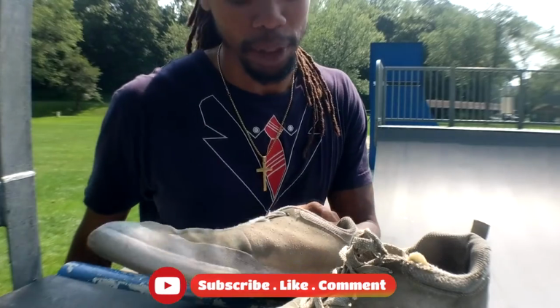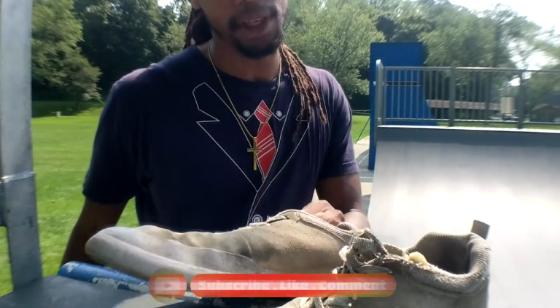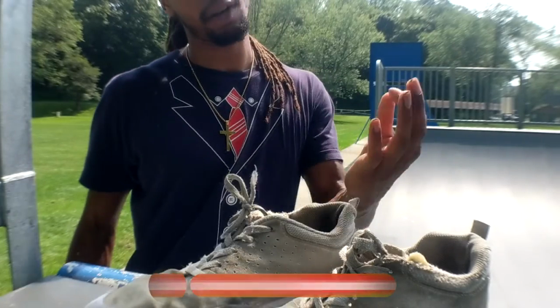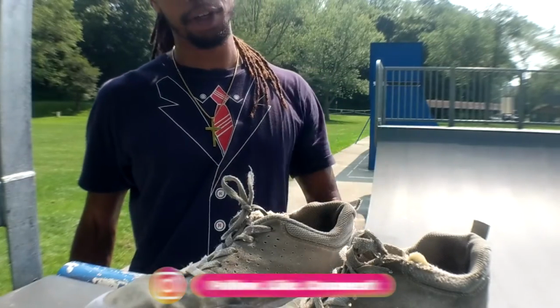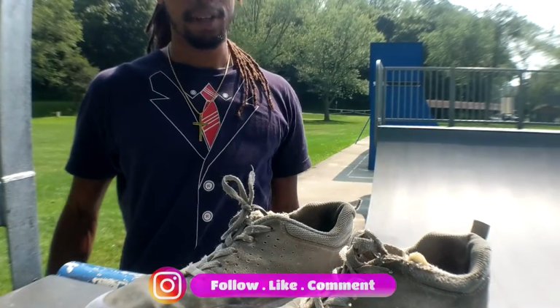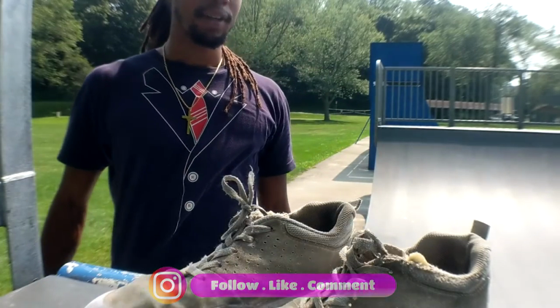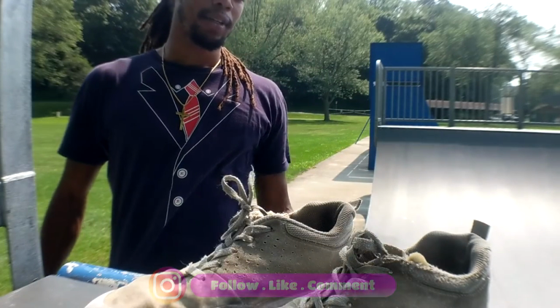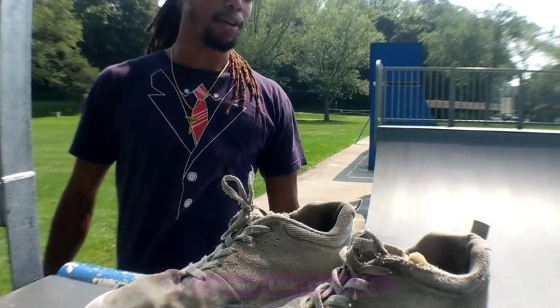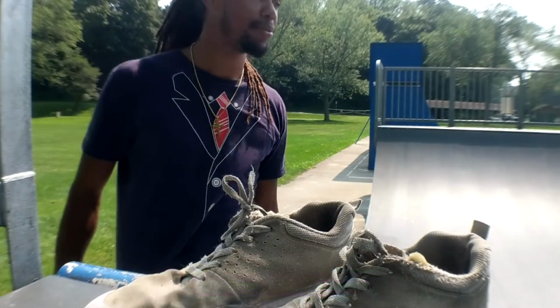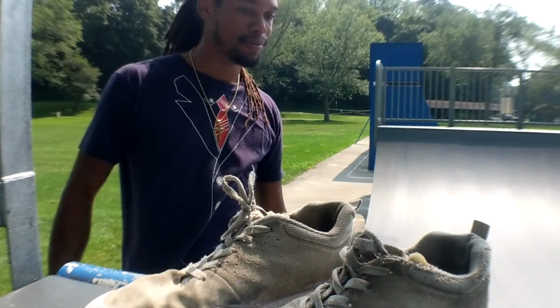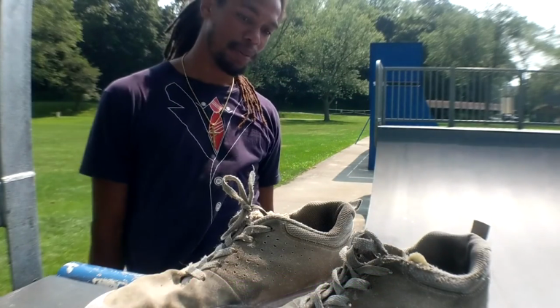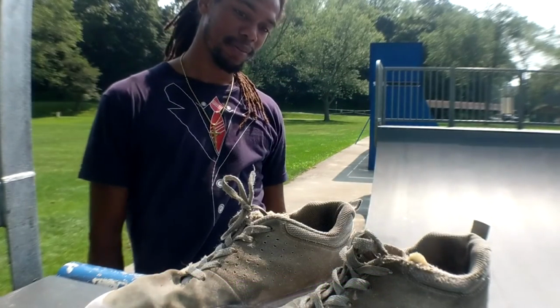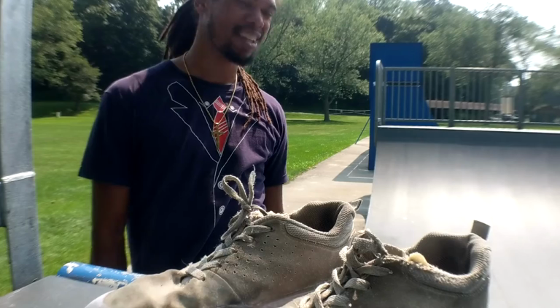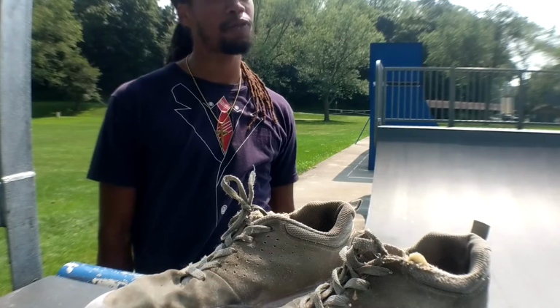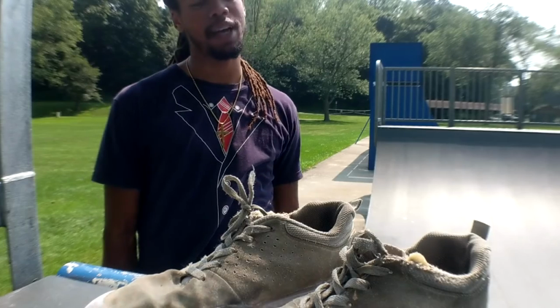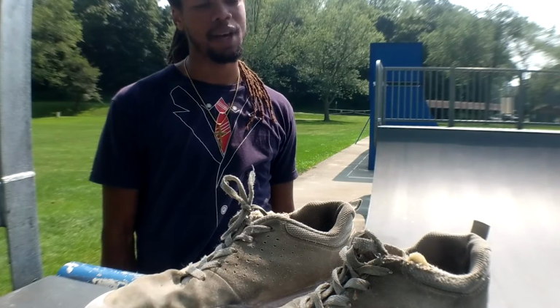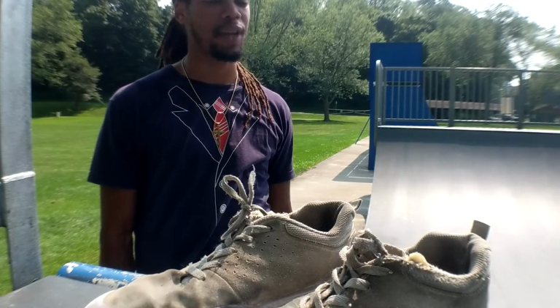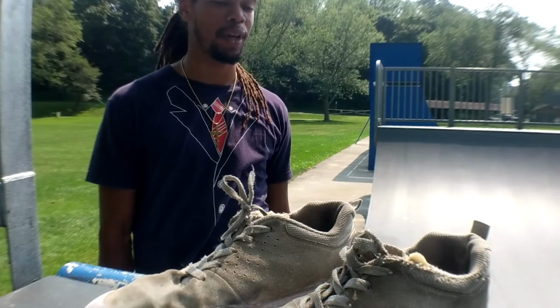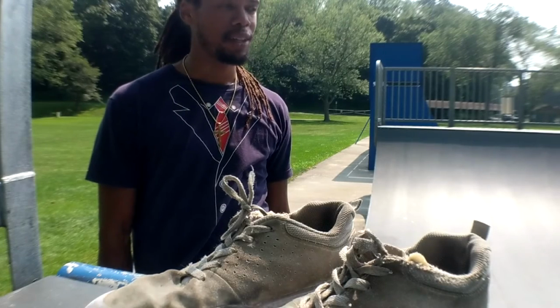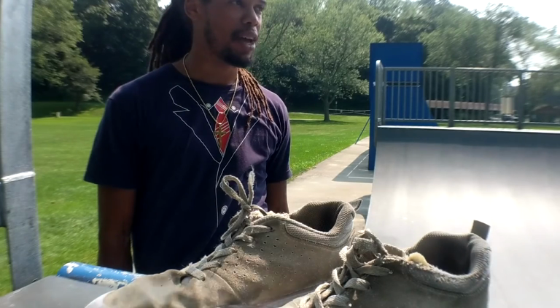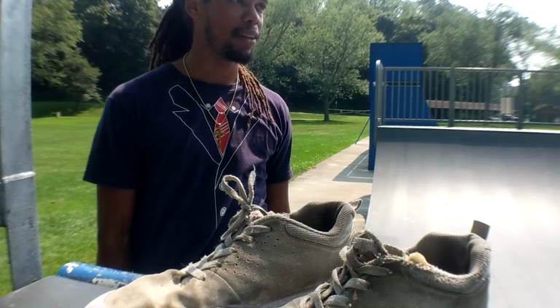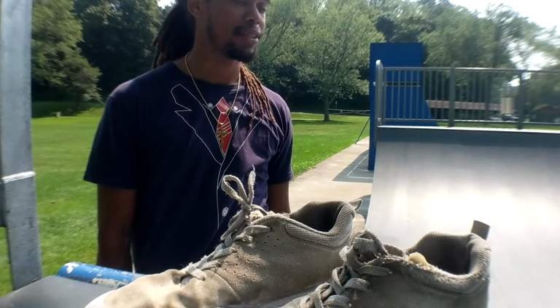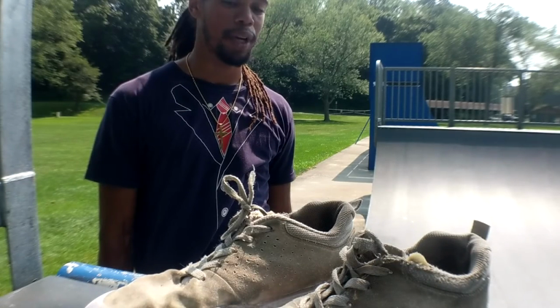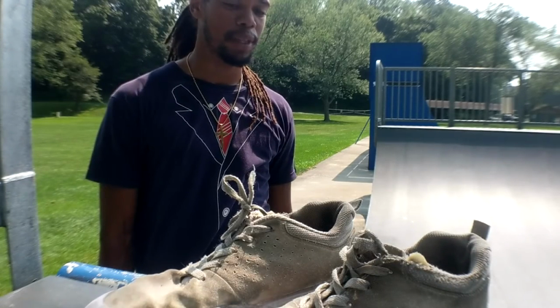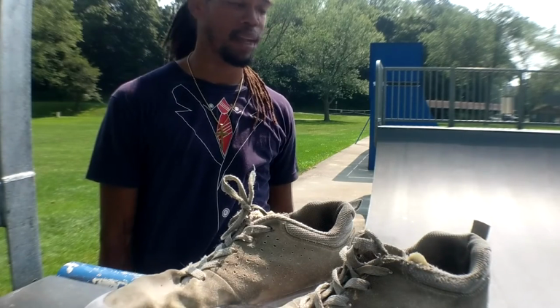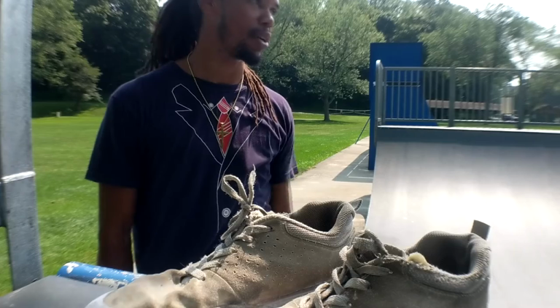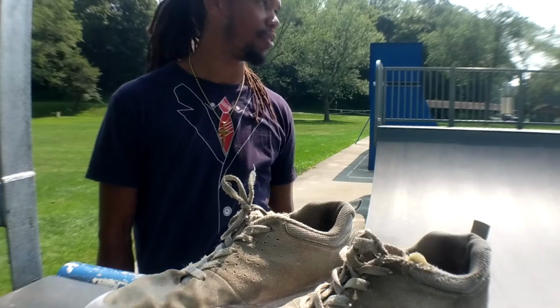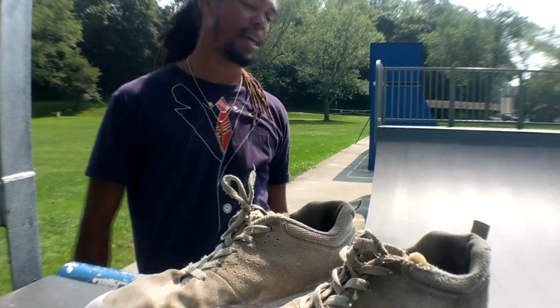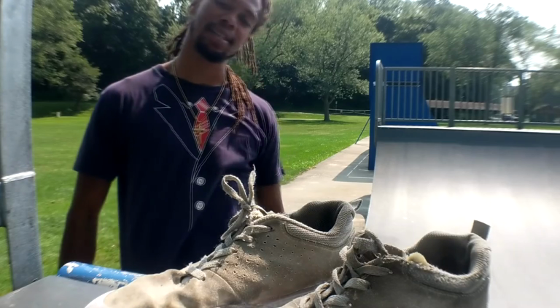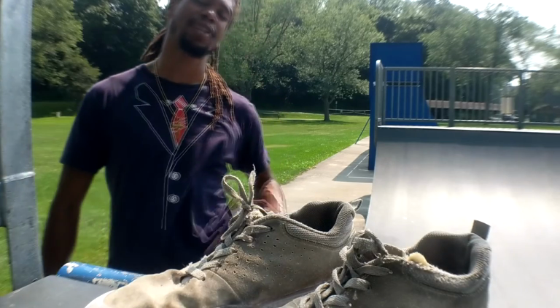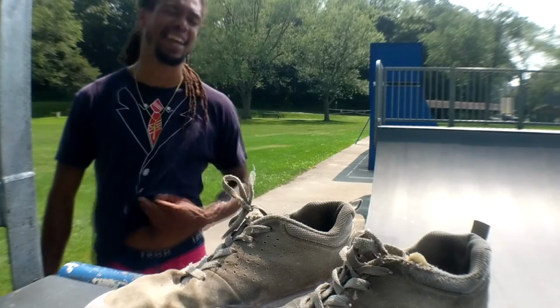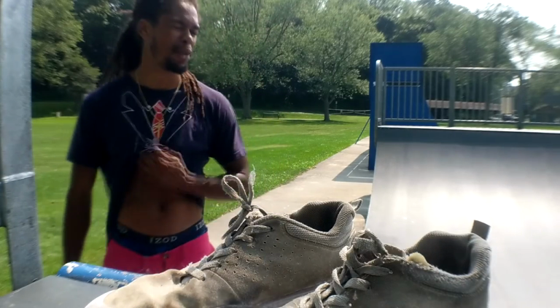Durability. Comfort. The comfort, I guess, kind of takes away since I wore them down. But still, I'm giving them 10 out of 10, because the comfort didn't take it out that much.